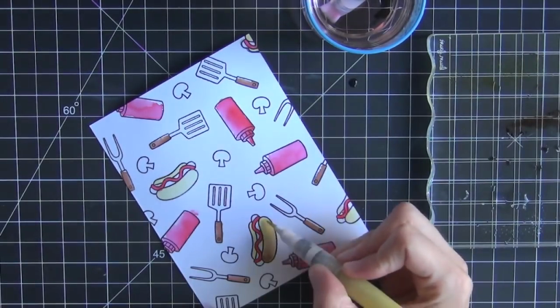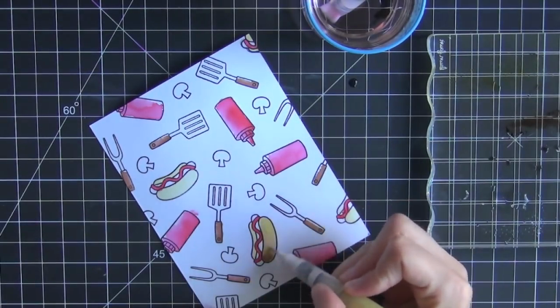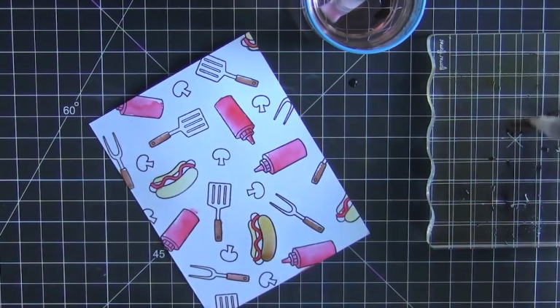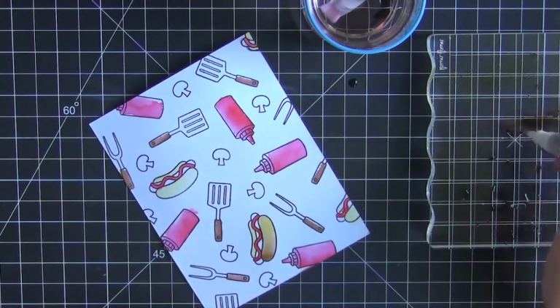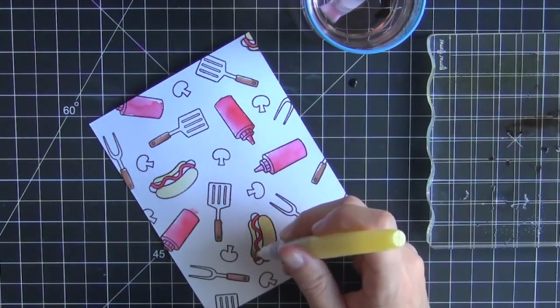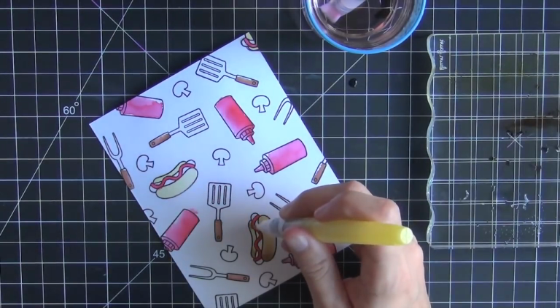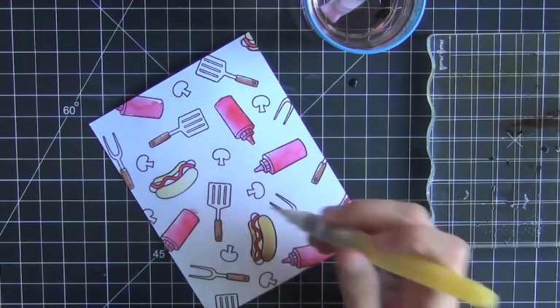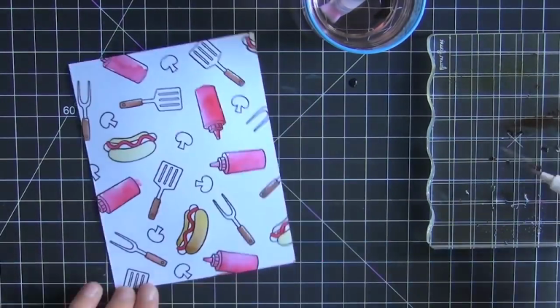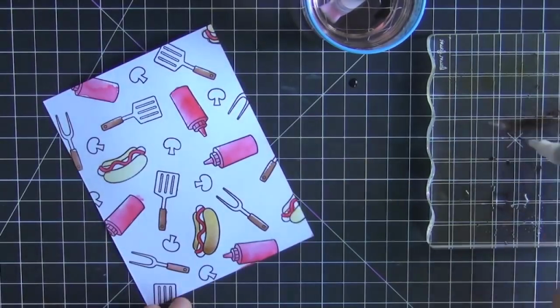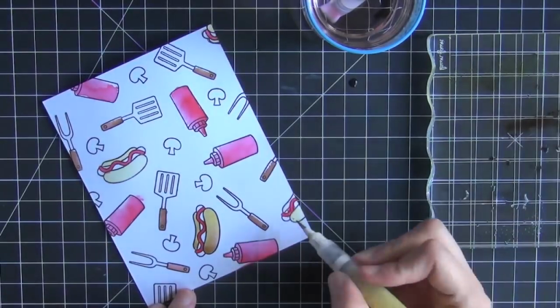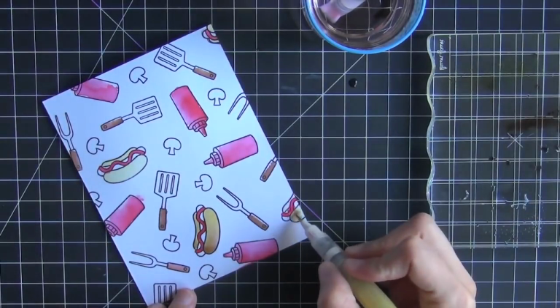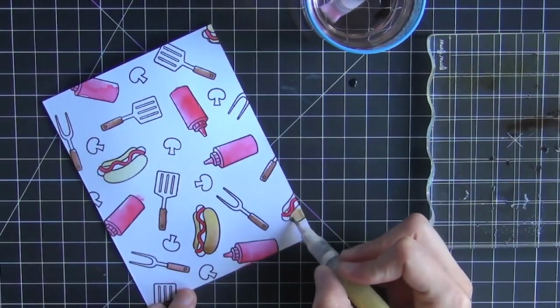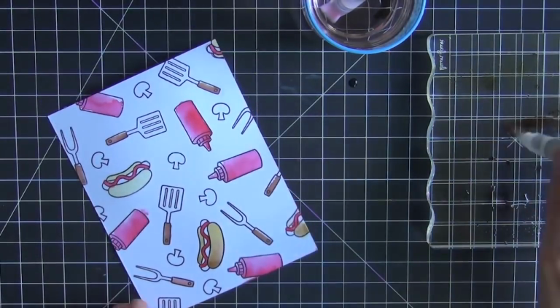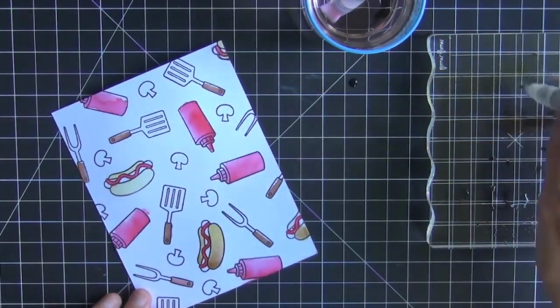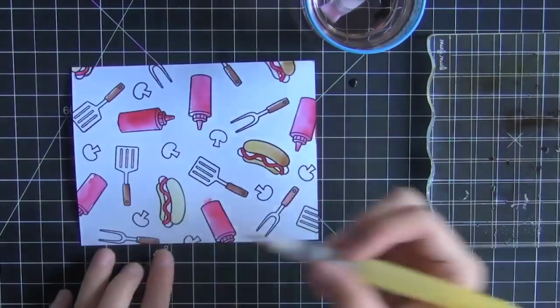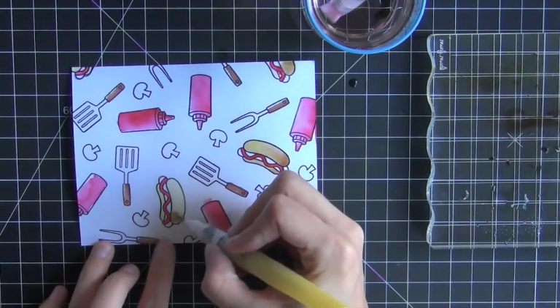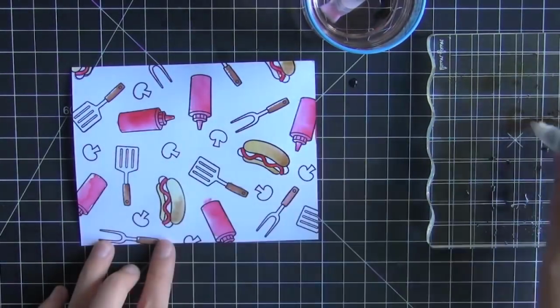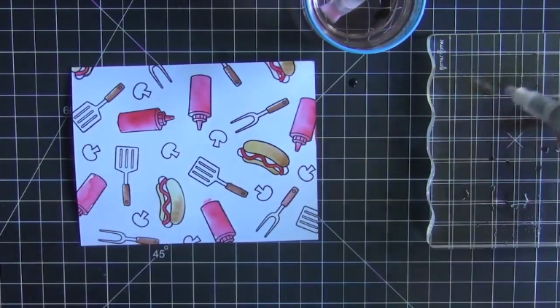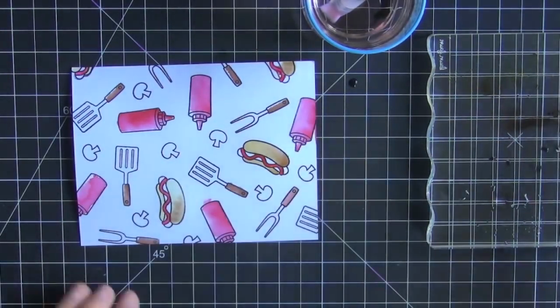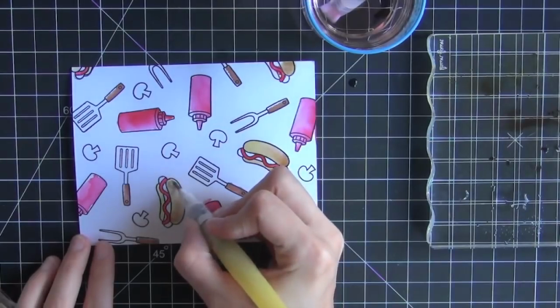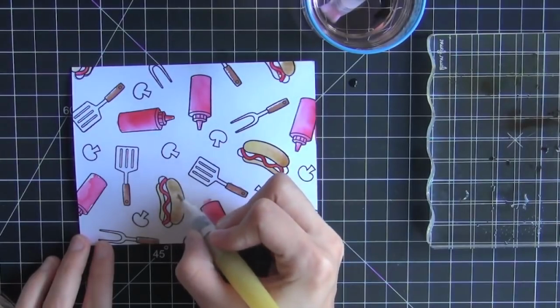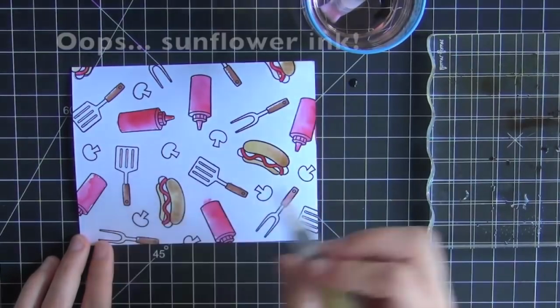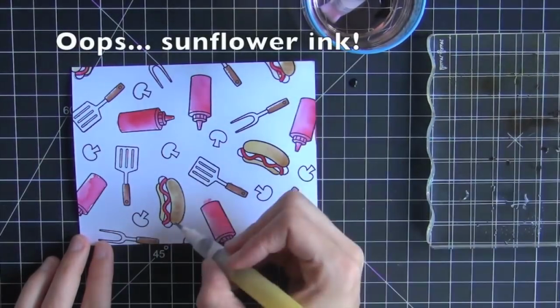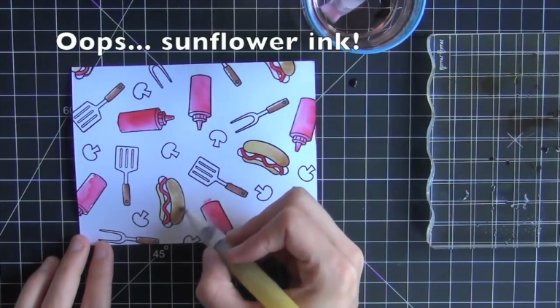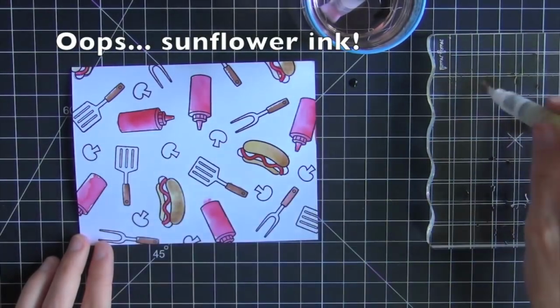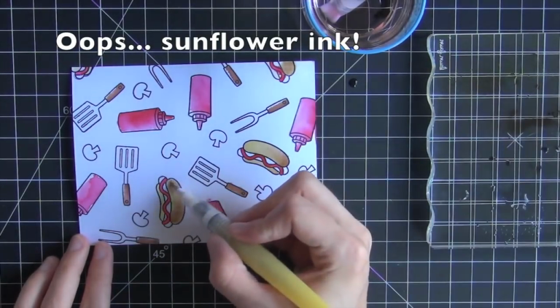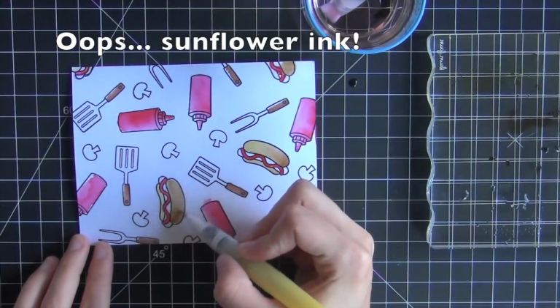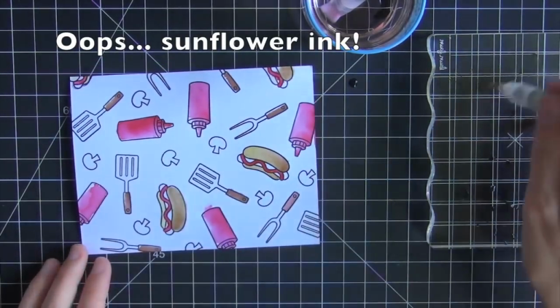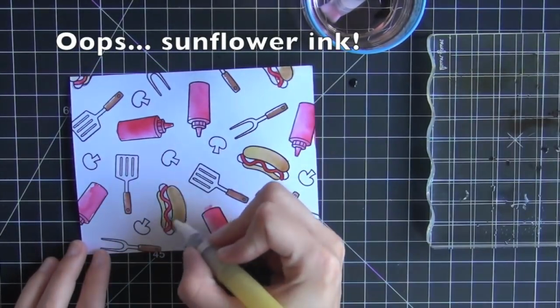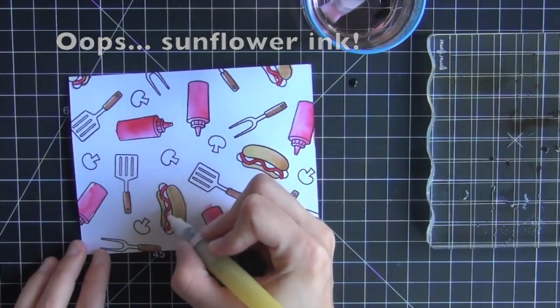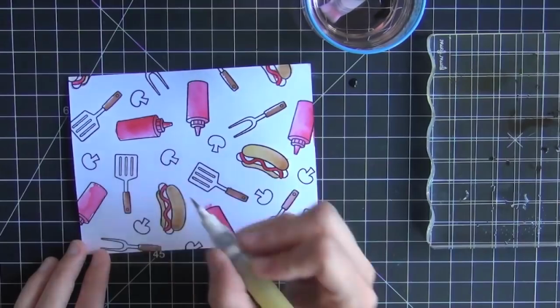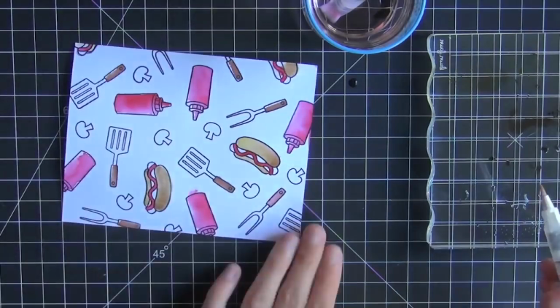For that hot dog bun I wanted a yellowish brown color, so I mixed the sunshine yellow ink and the brown ink and that came out with a good sort of hot dog bun color.